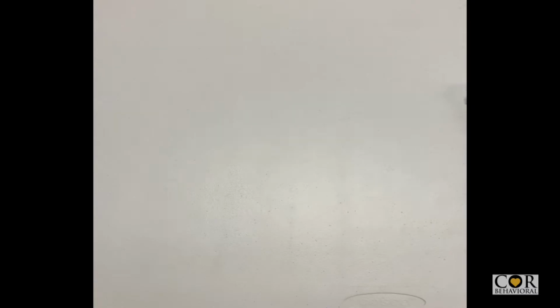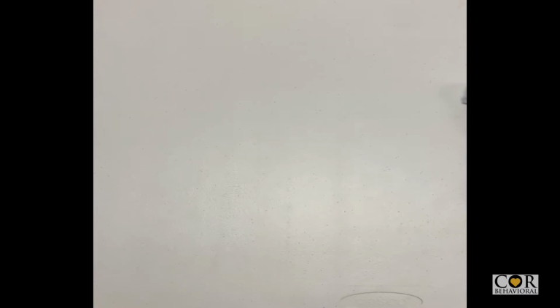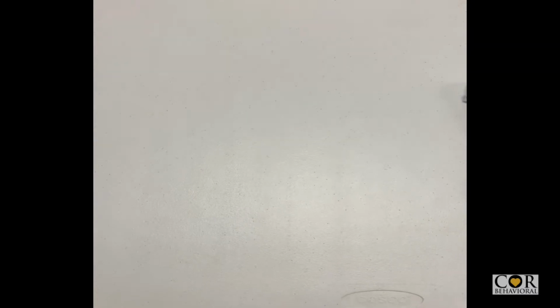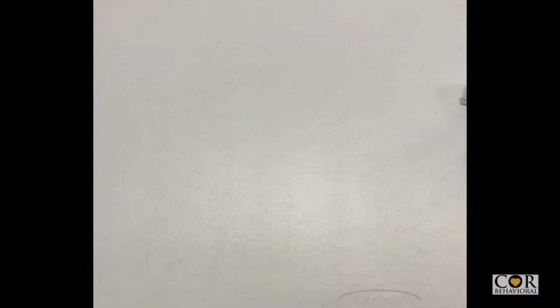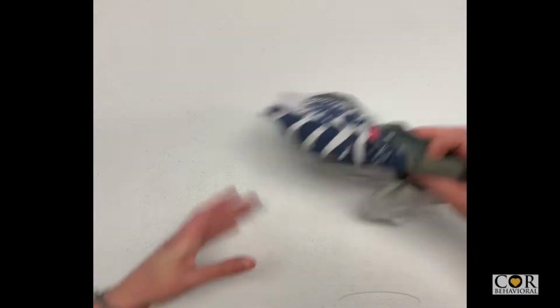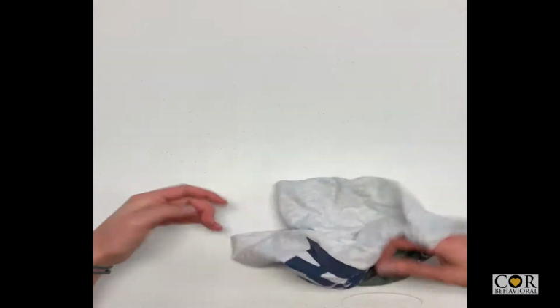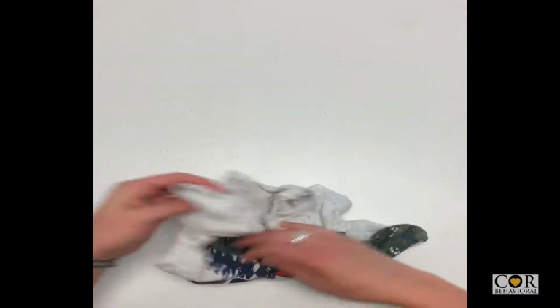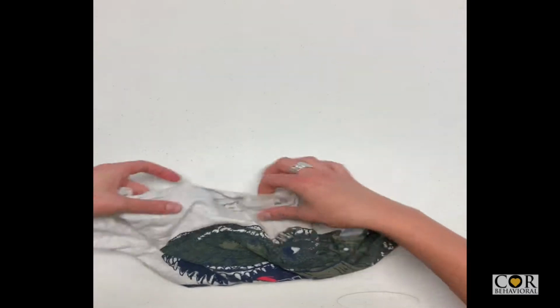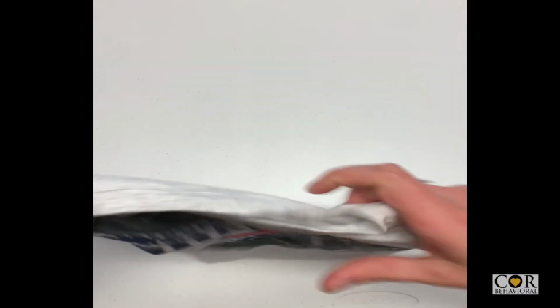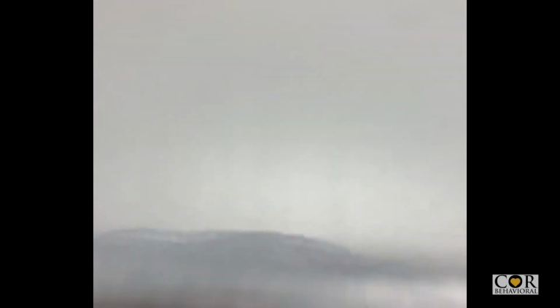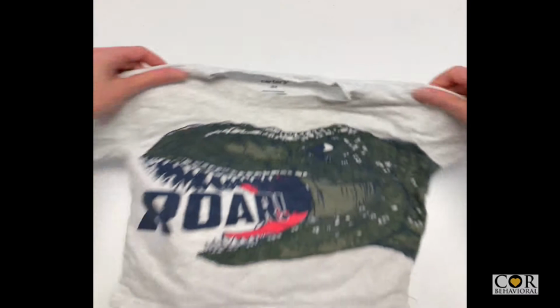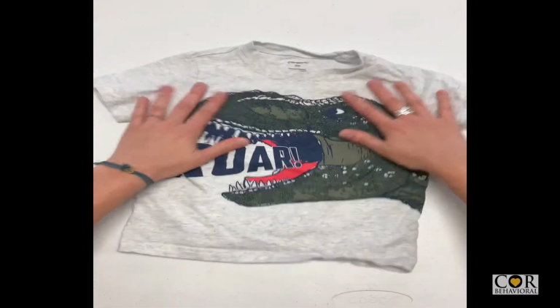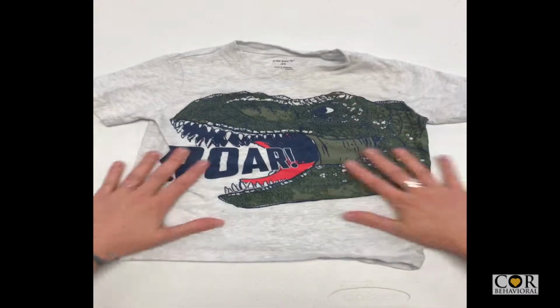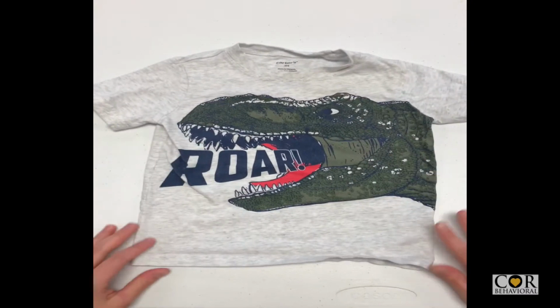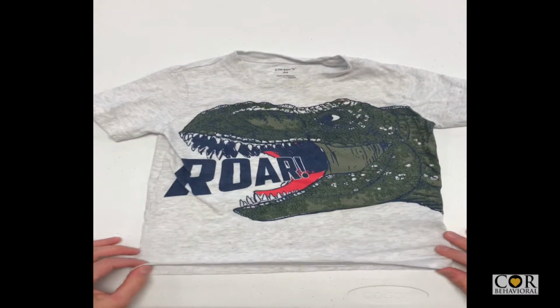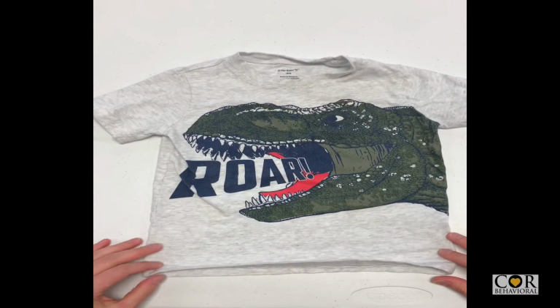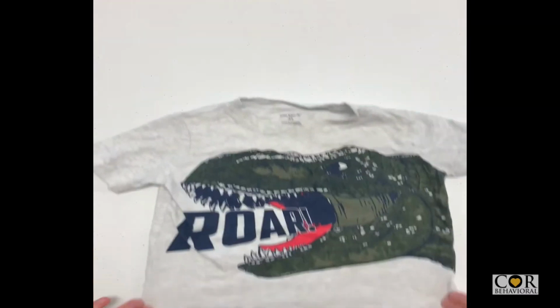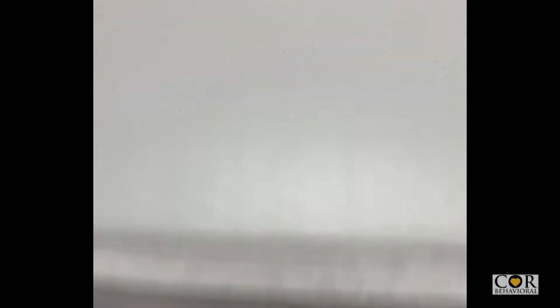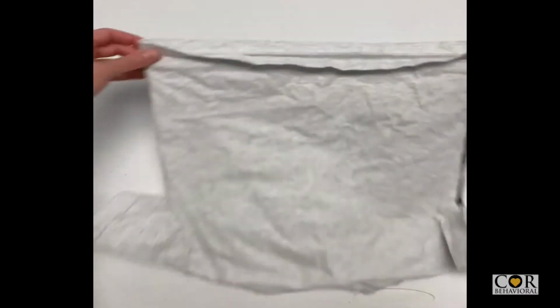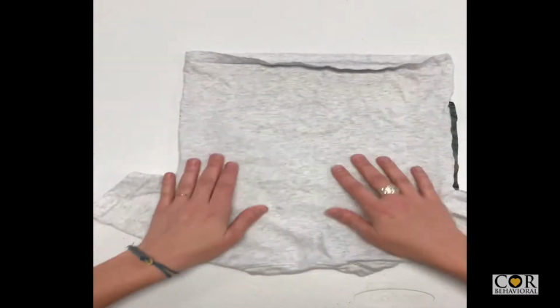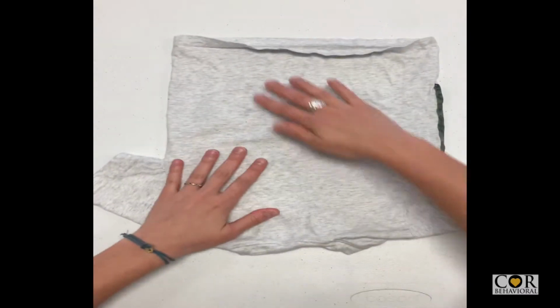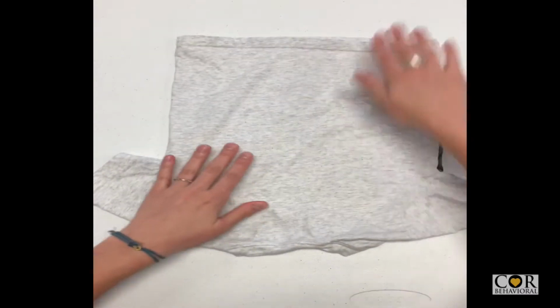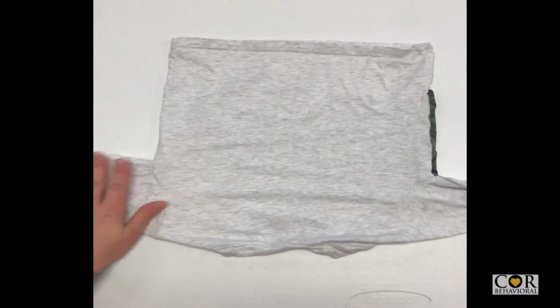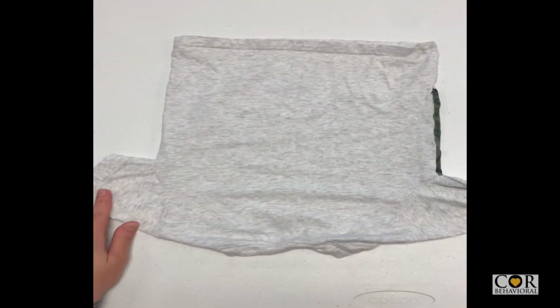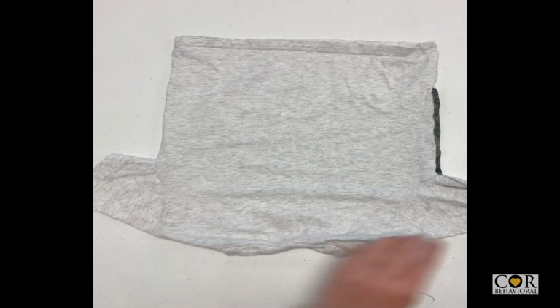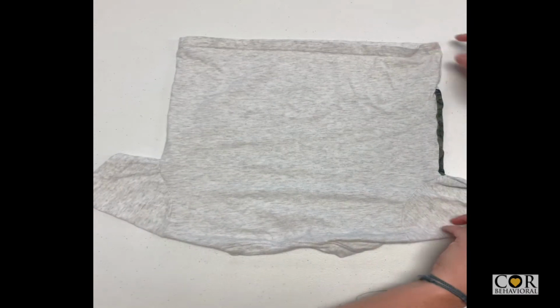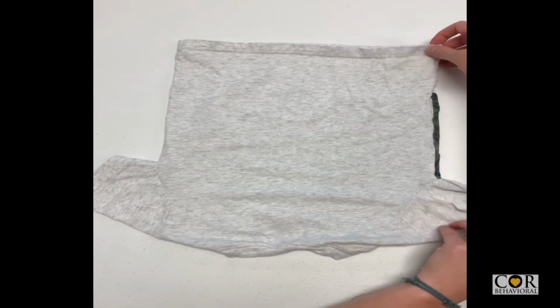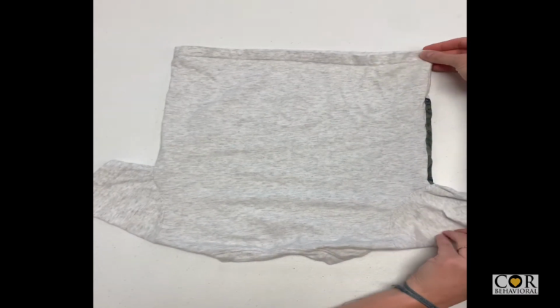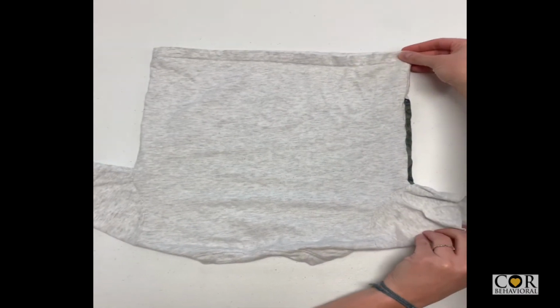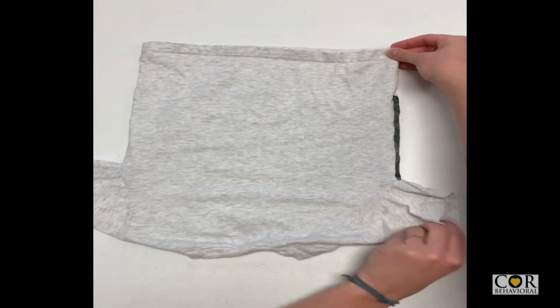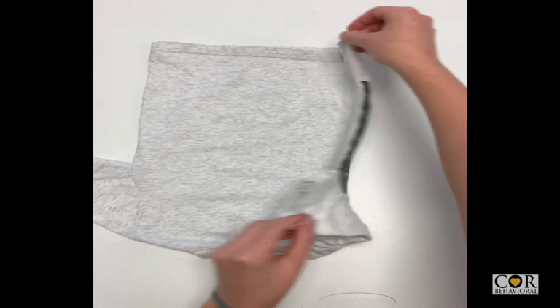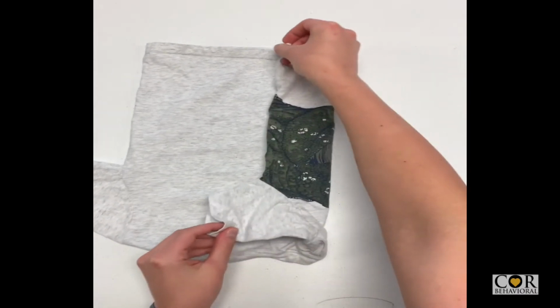Lay shirt flat on table. Flip upside down. Grab right sleeve and lower right corner, fold vertically into the middle.